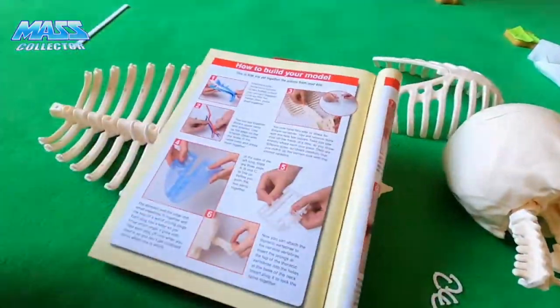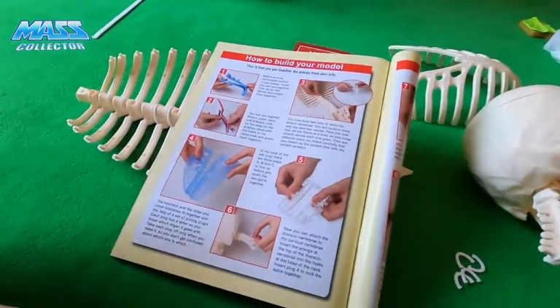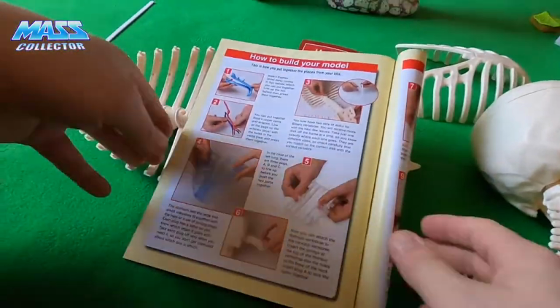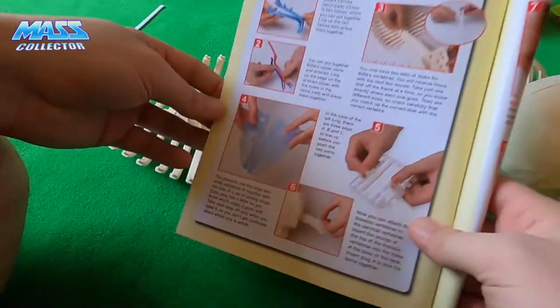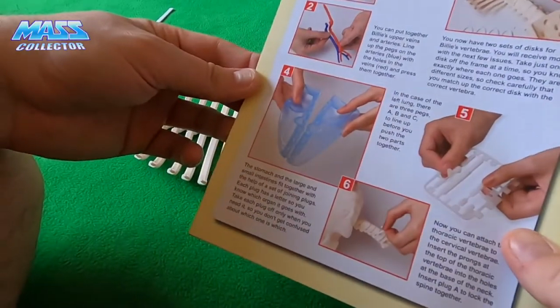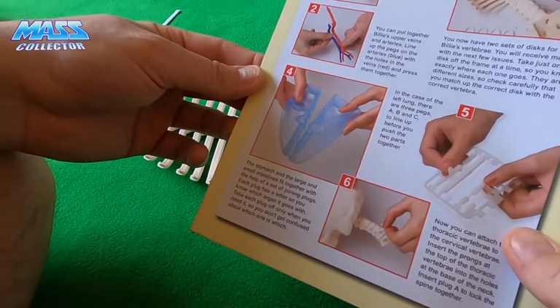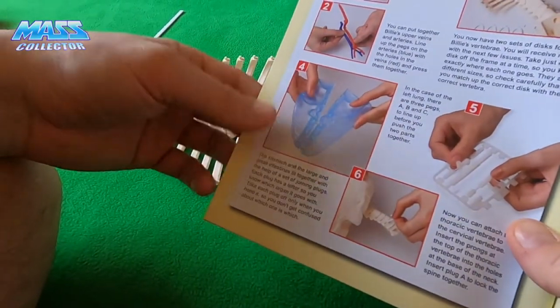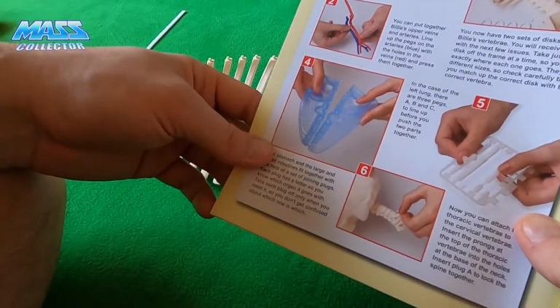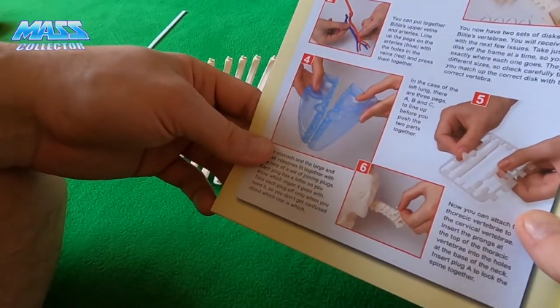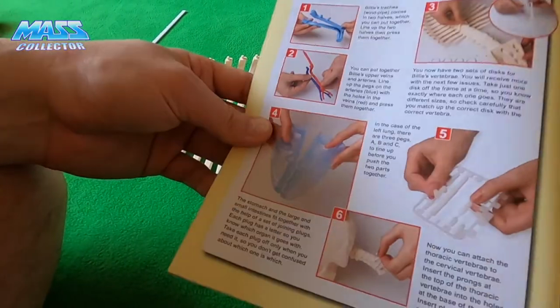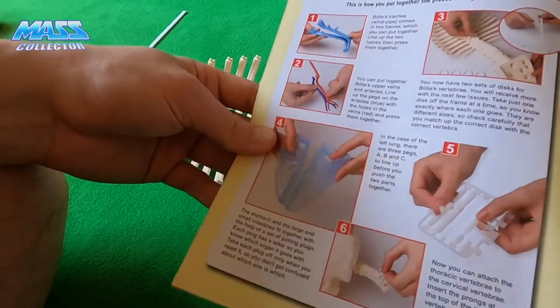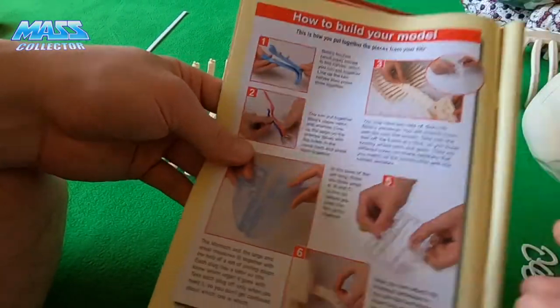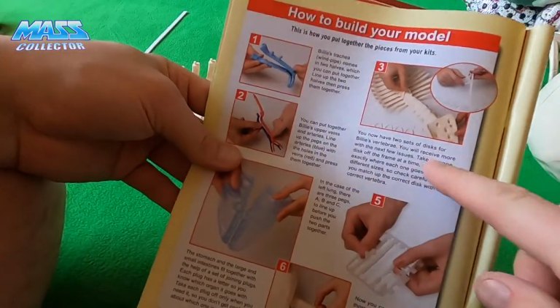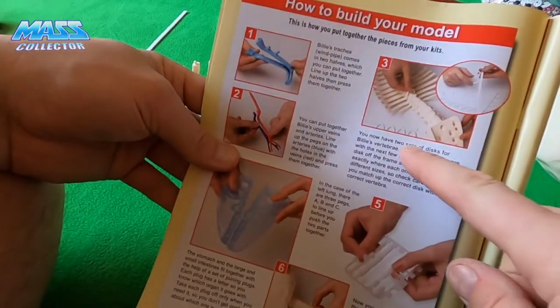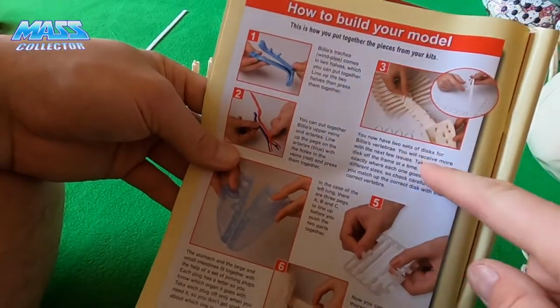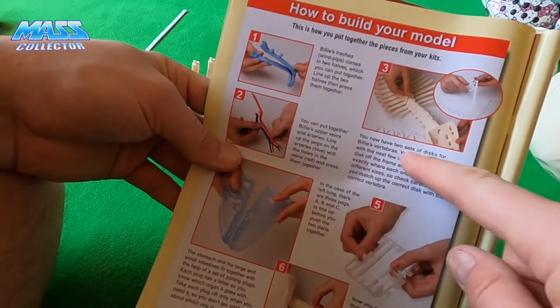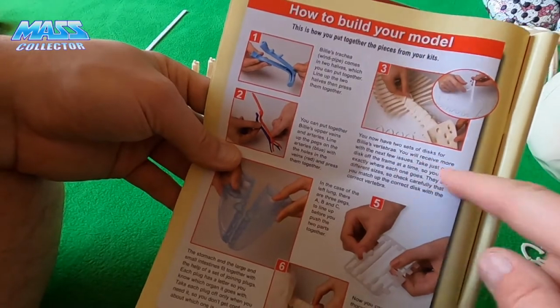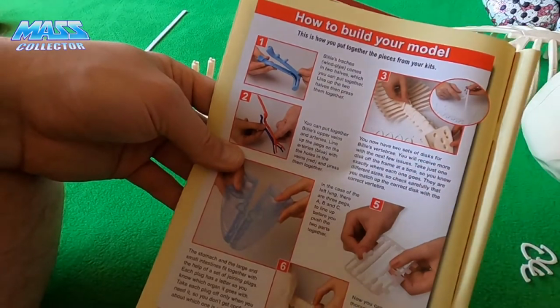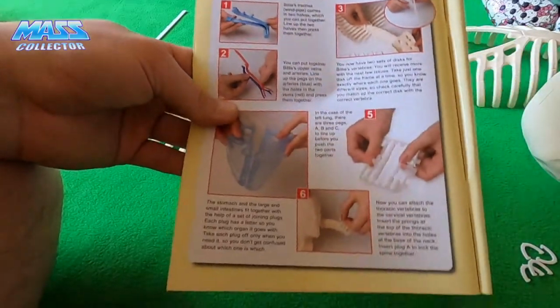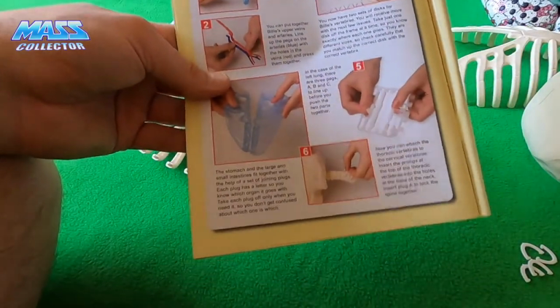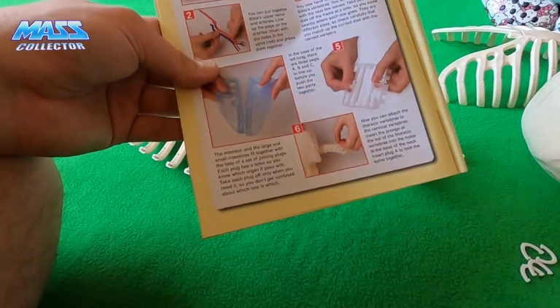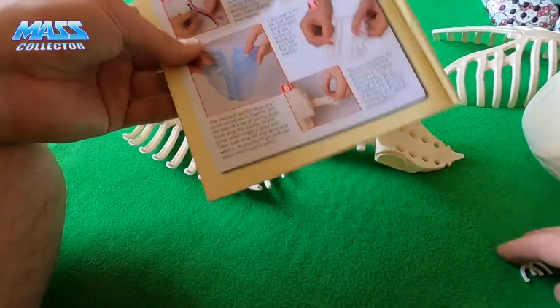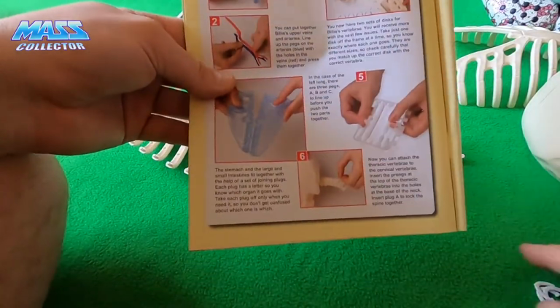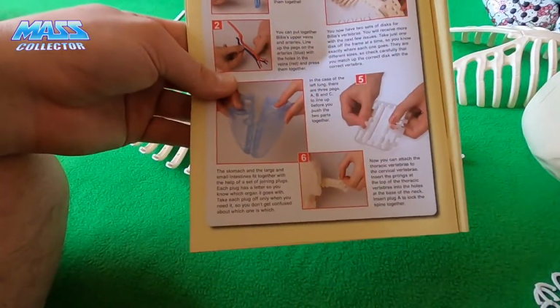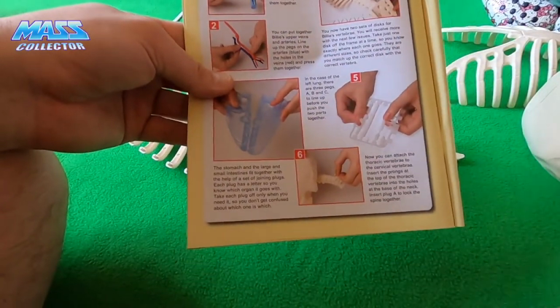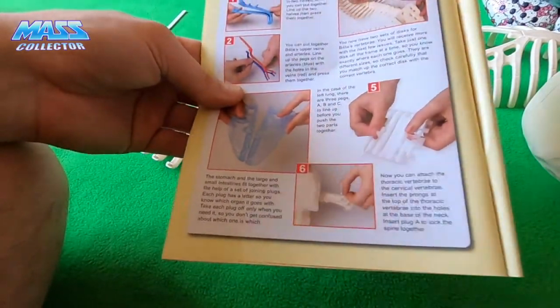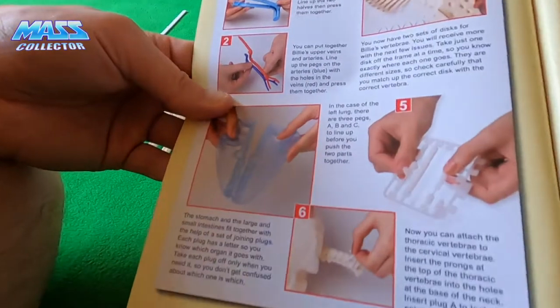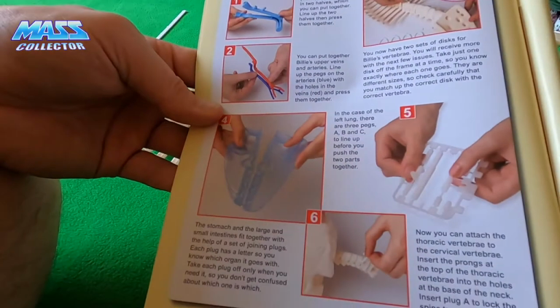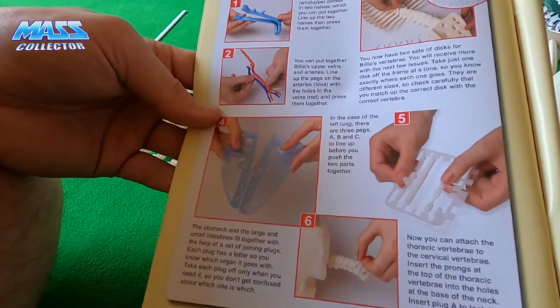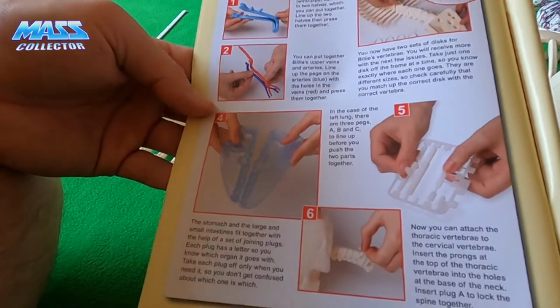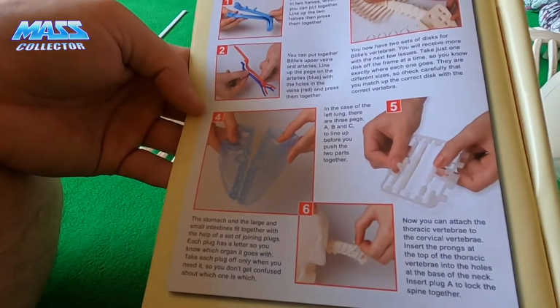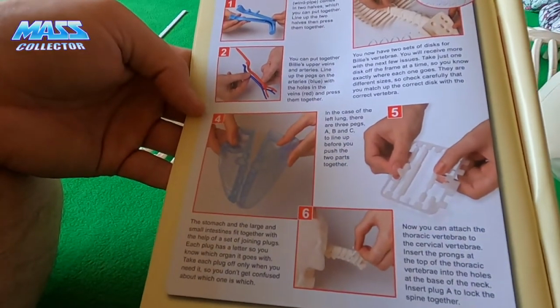Two sets of discs for the vertebrae — we had three, but the small ones are for the neck area.